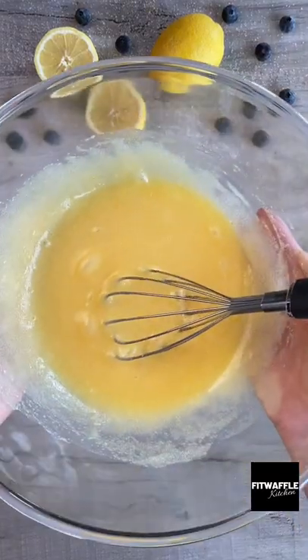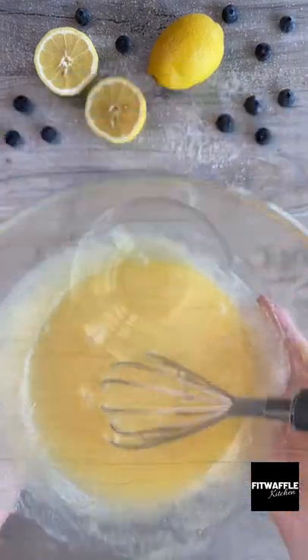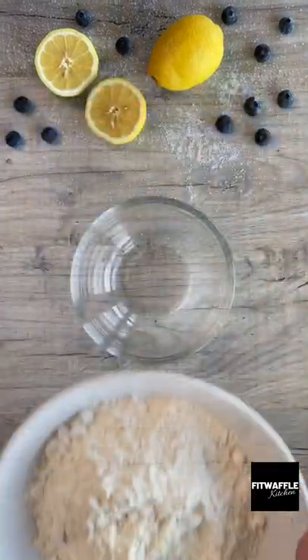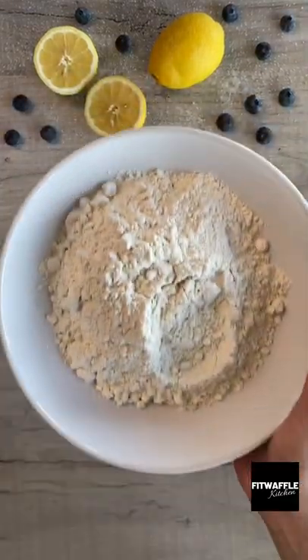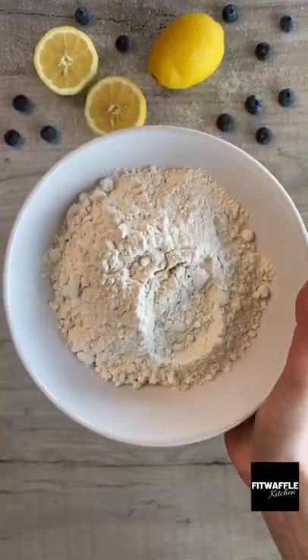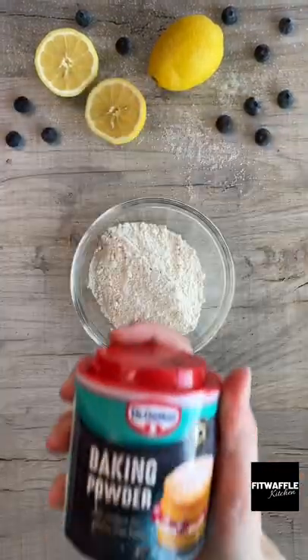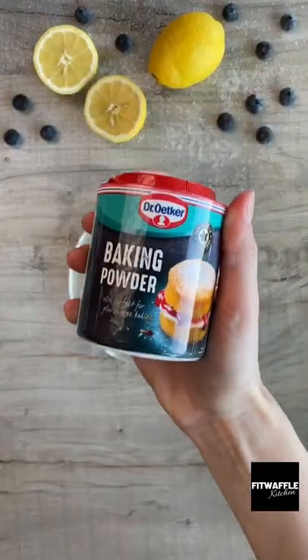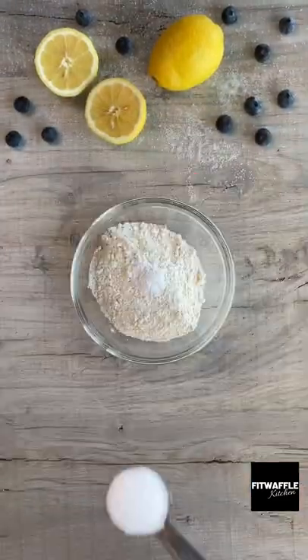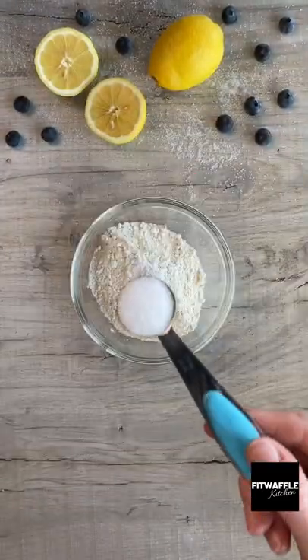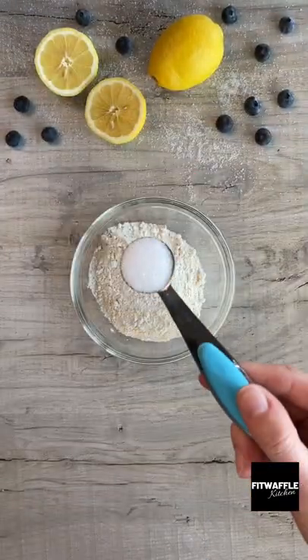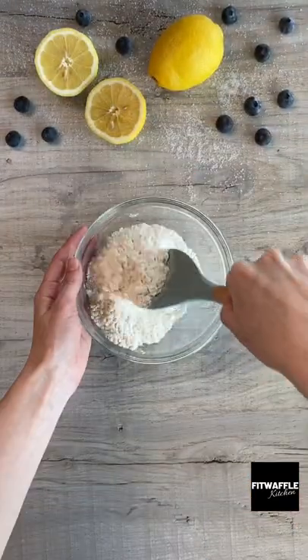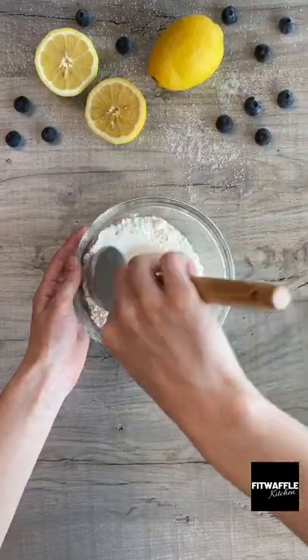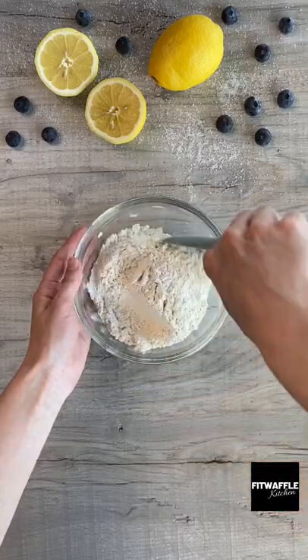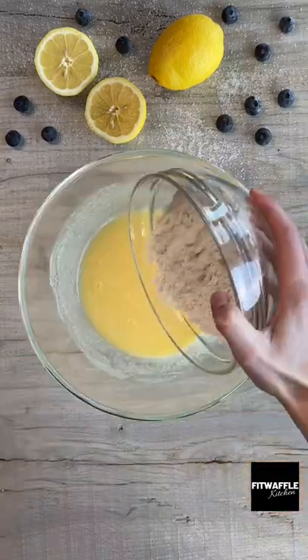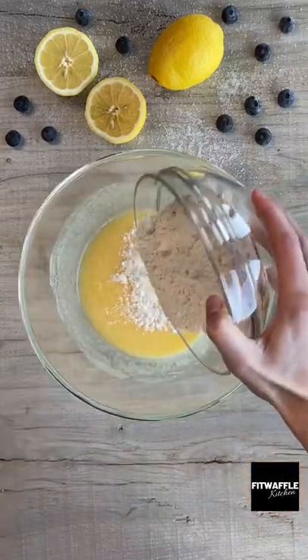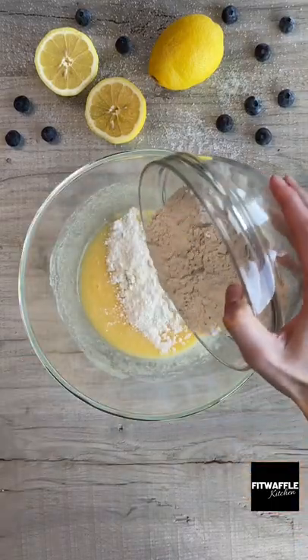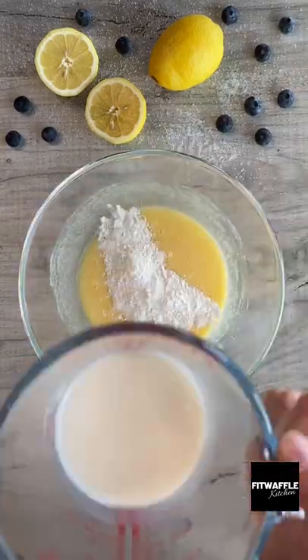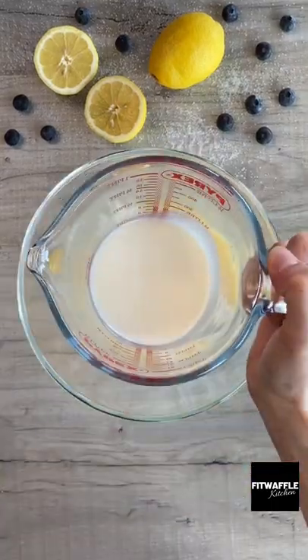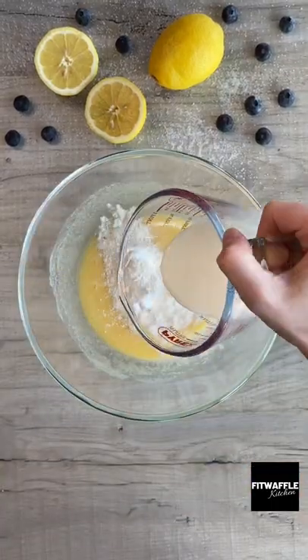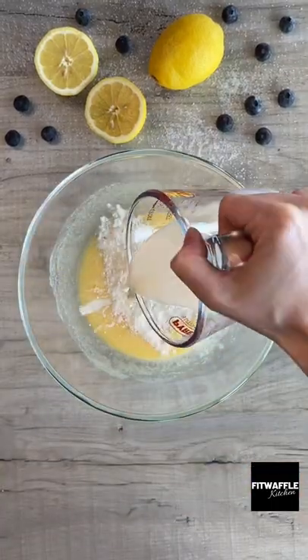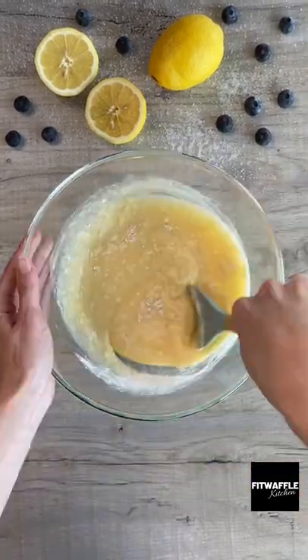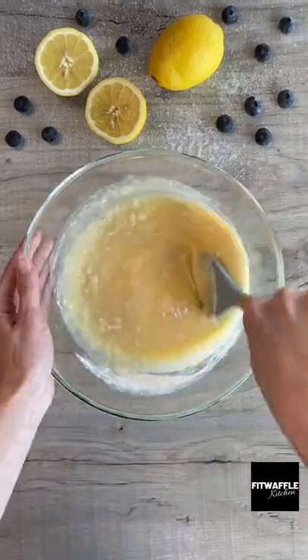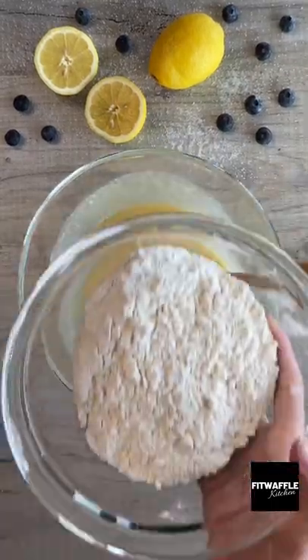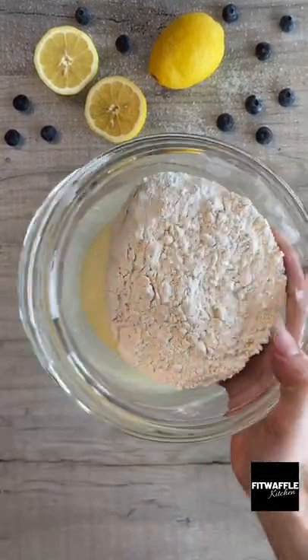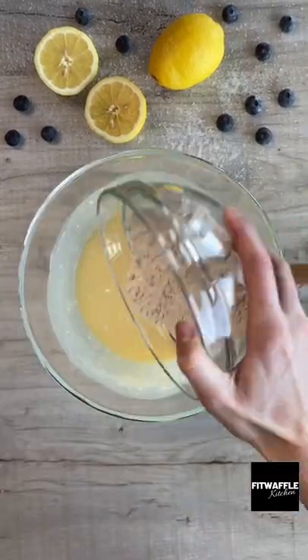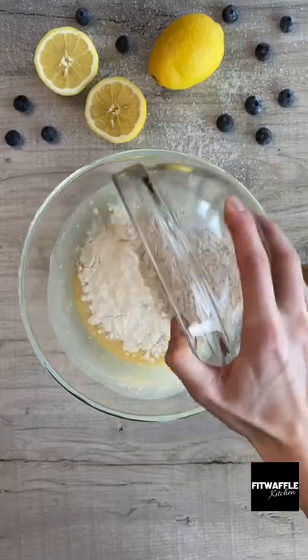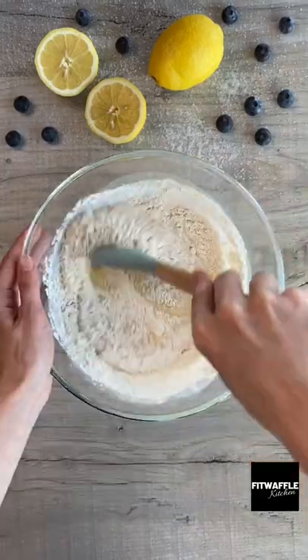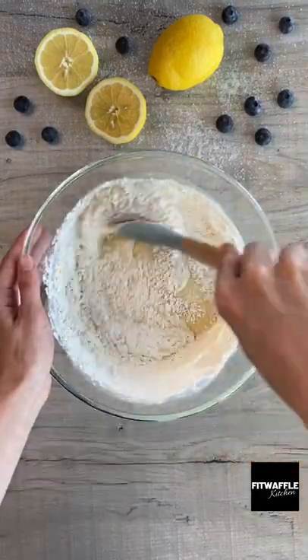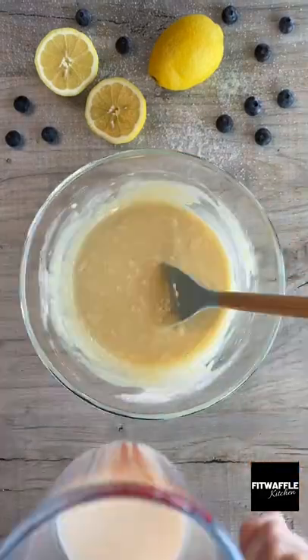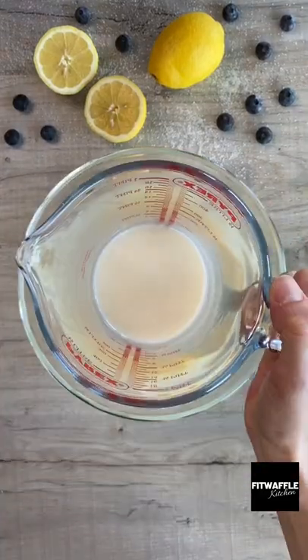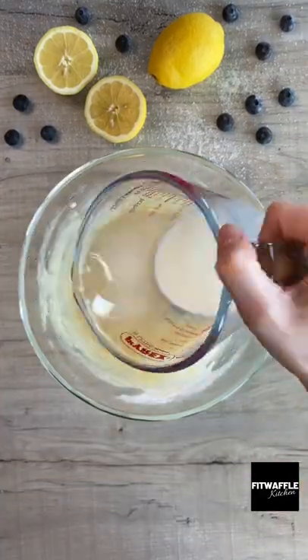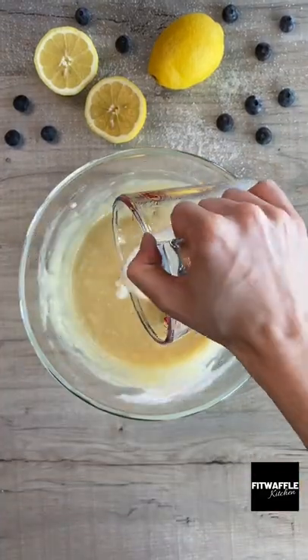In another bowl add flour, baking powder and salt and mix these until combined. Now you're going to add your flour mix and your milk to your egg mixture, a third at a time mixing in between as shown.